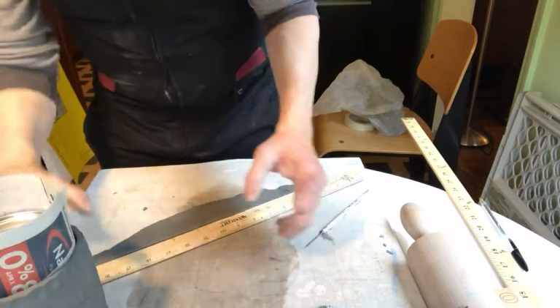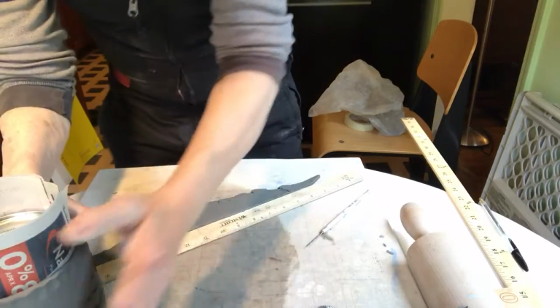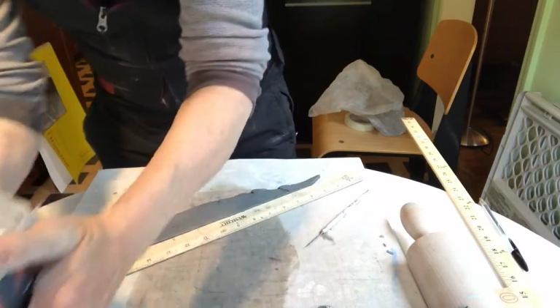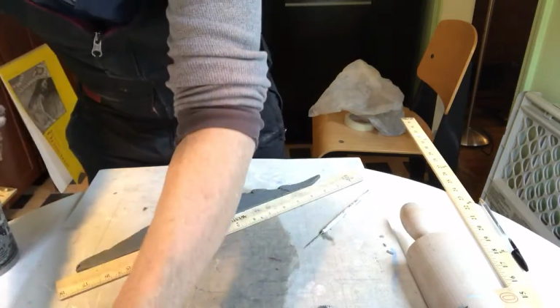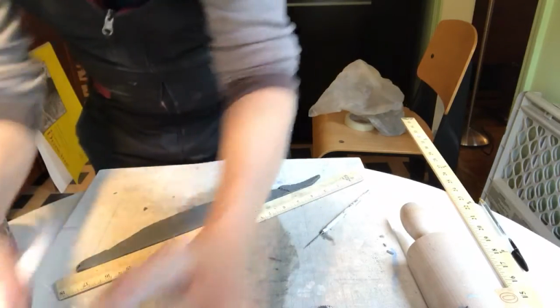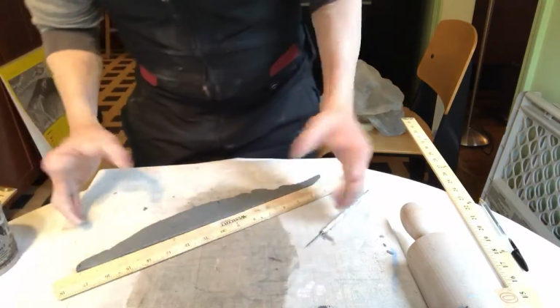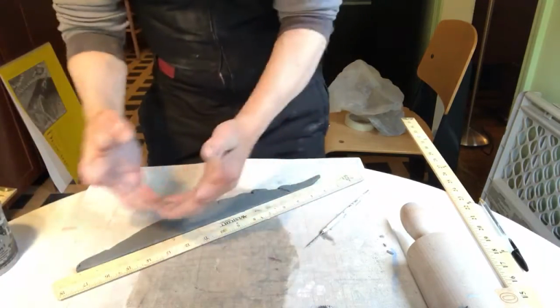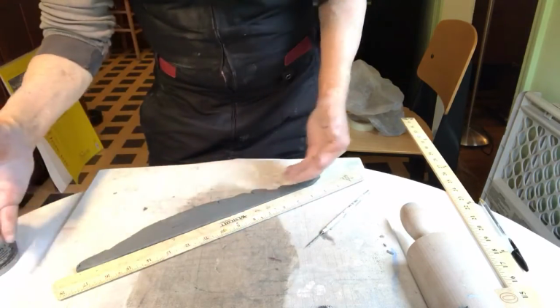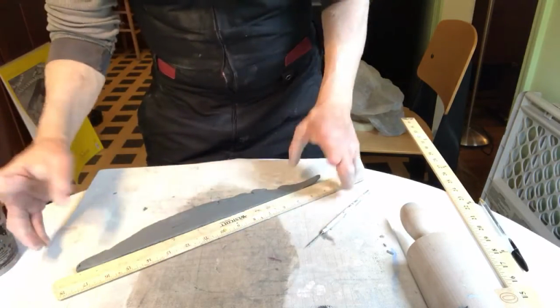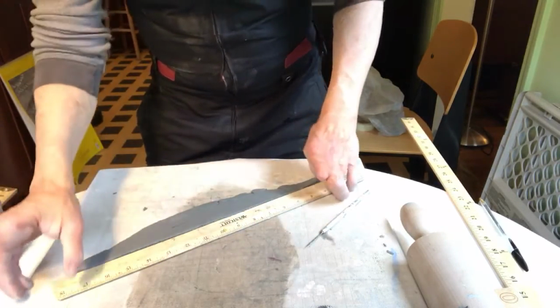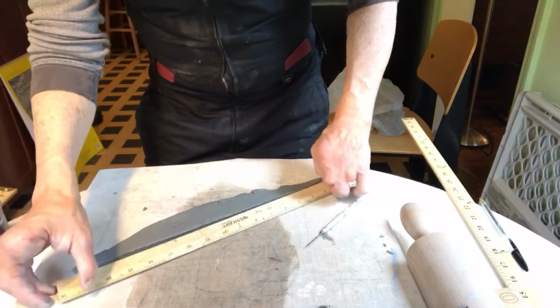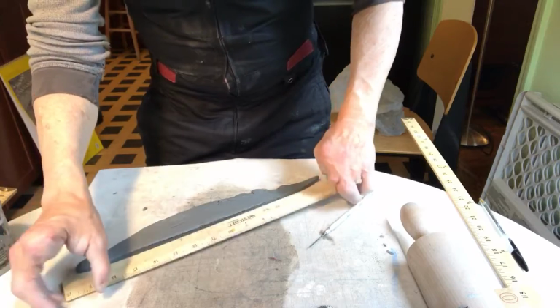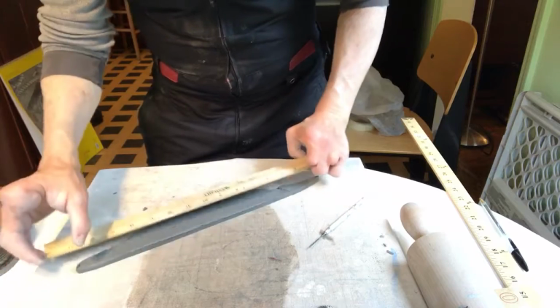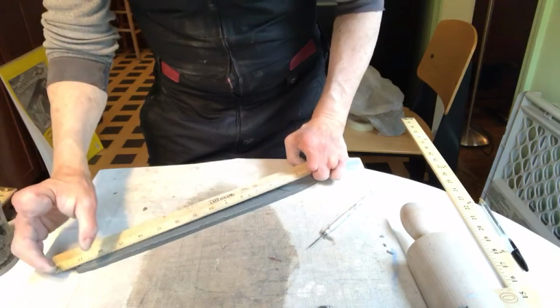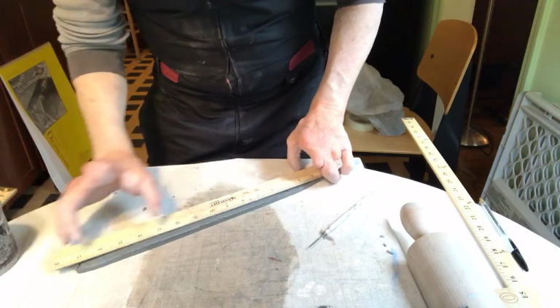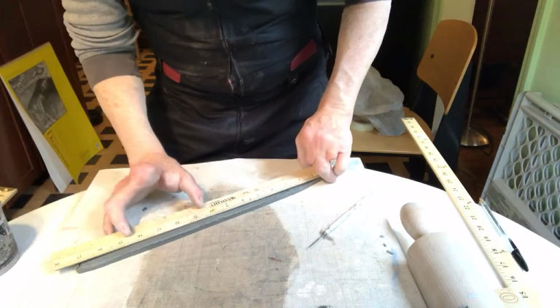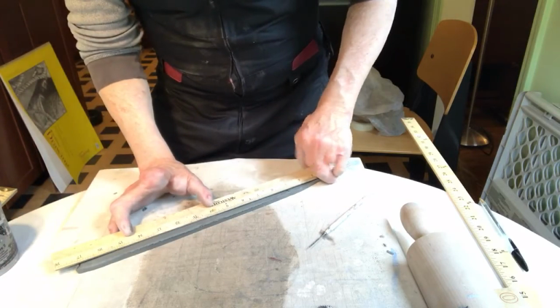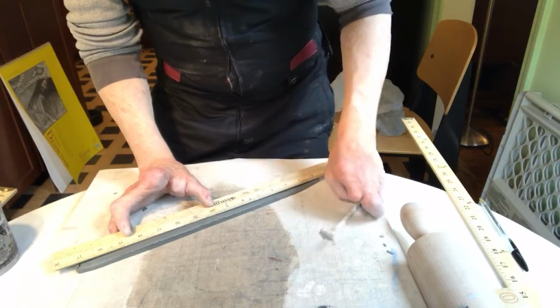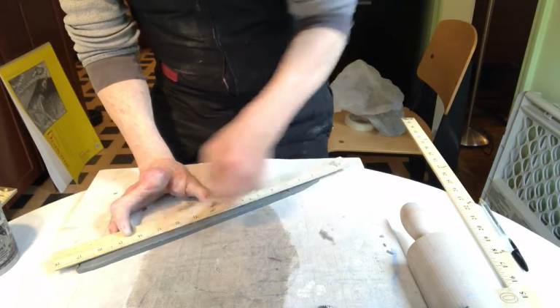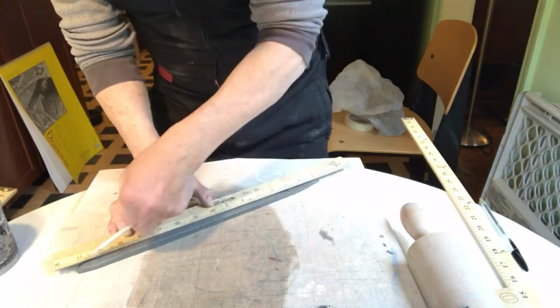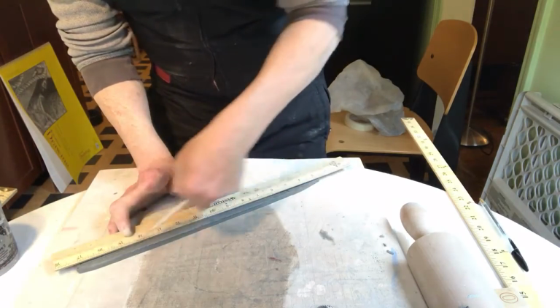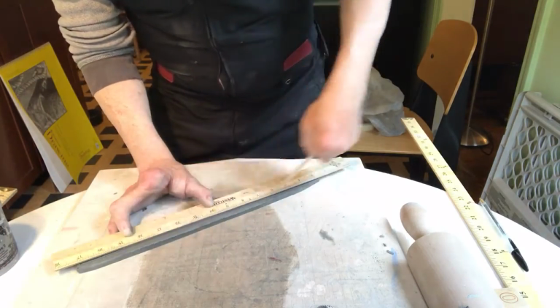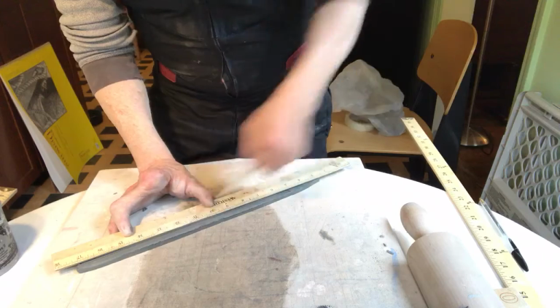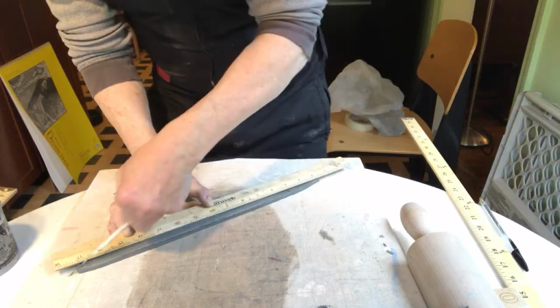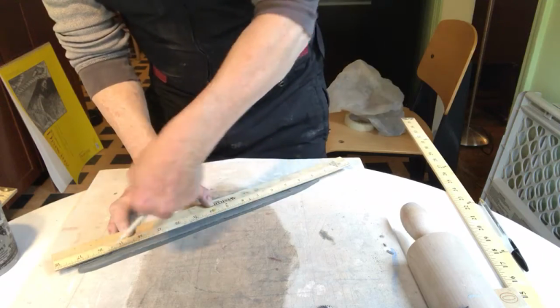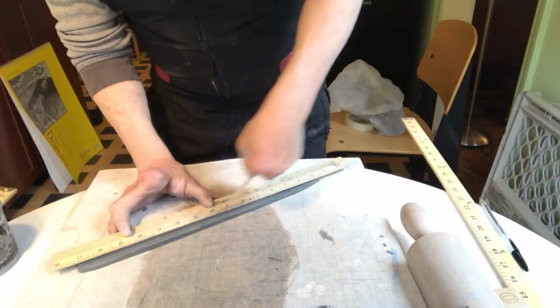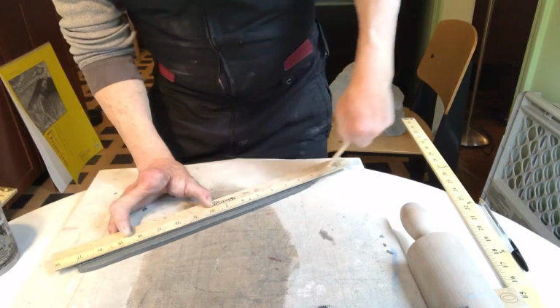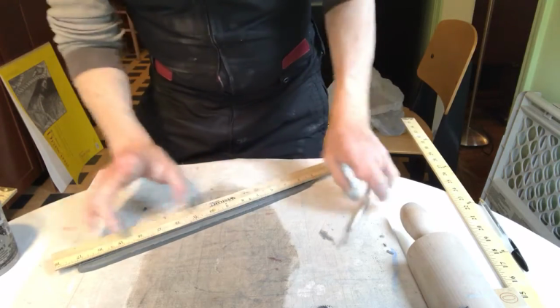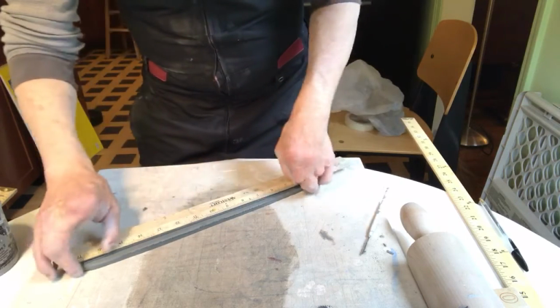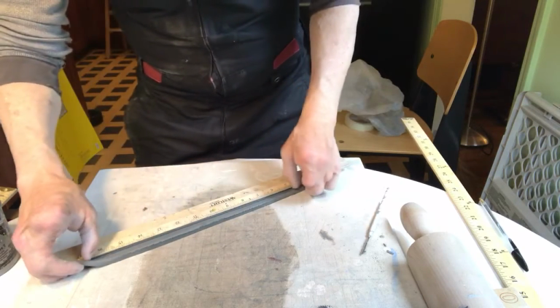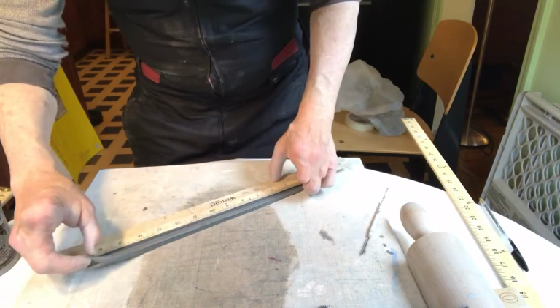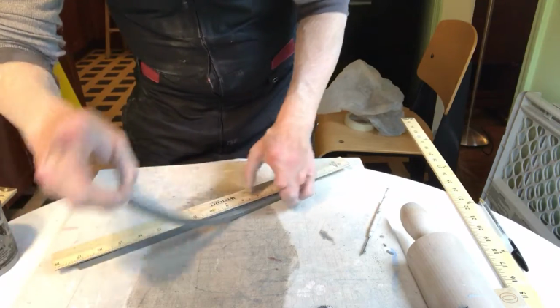This is a piece of scrap clay that I had that I cut off here. I'm just going to cut some thin strips out of it. I could just stick this on there, but that's pretty uninteresting, let's say. So I'm going to cut some strips.